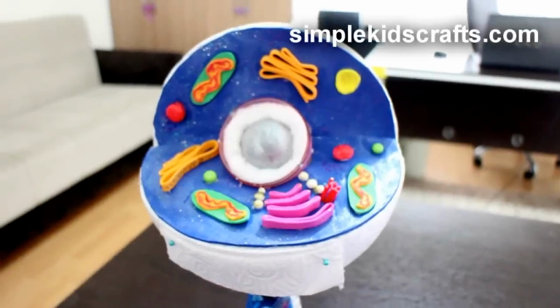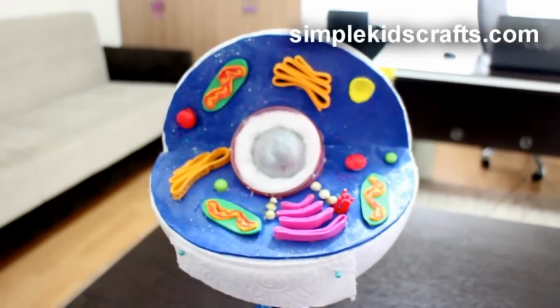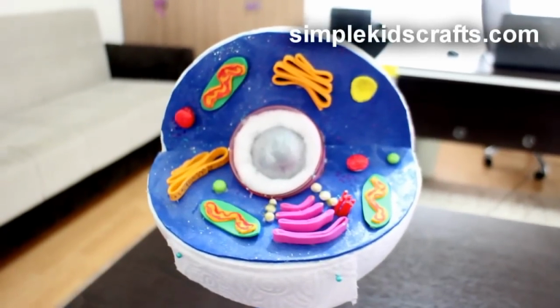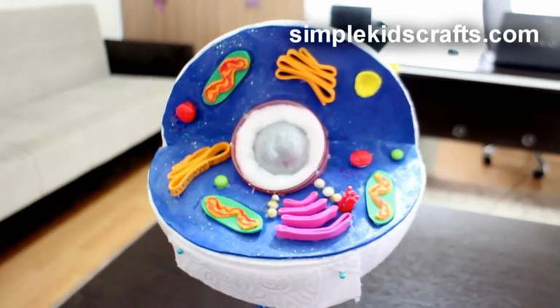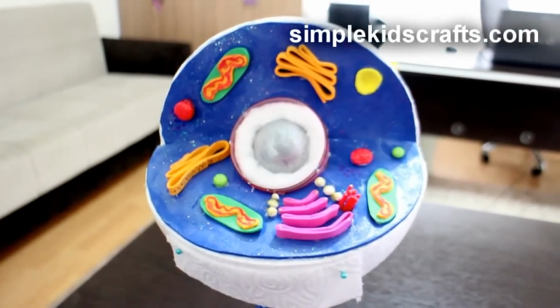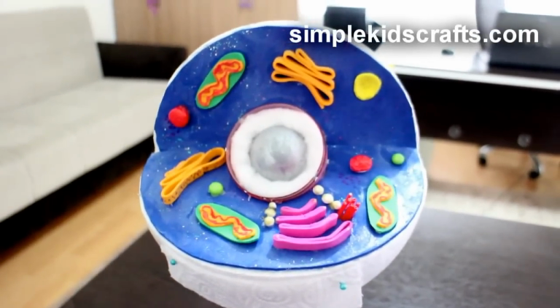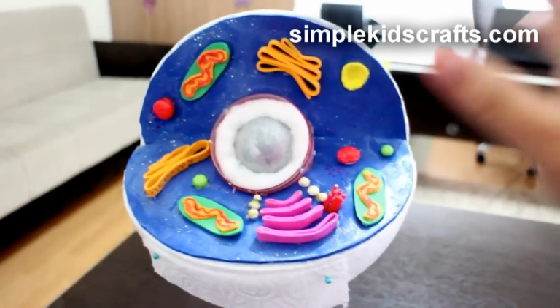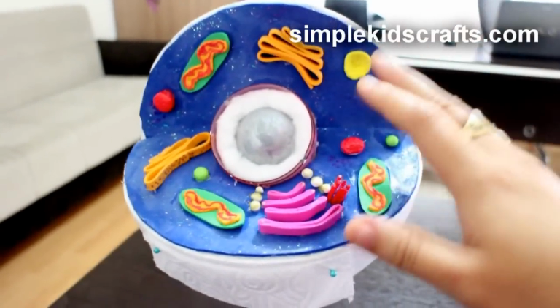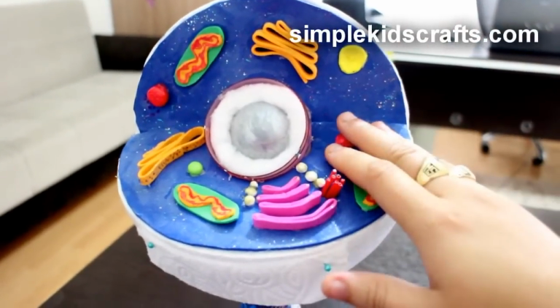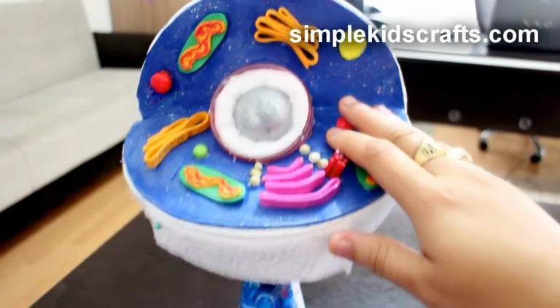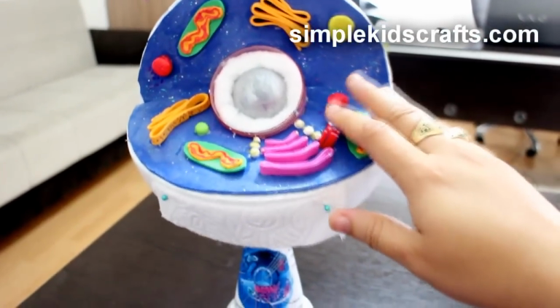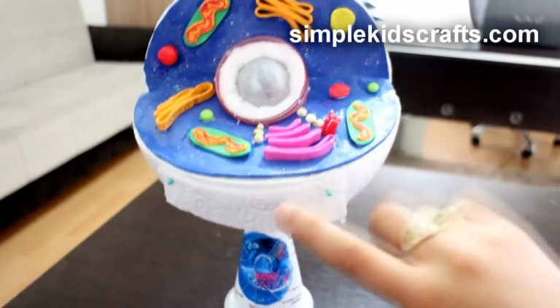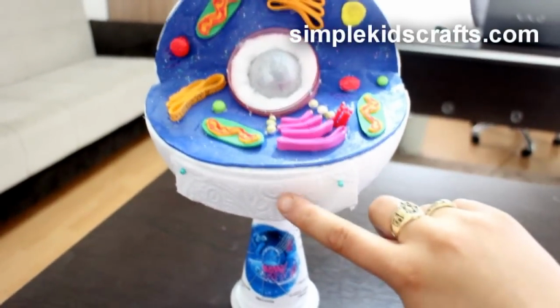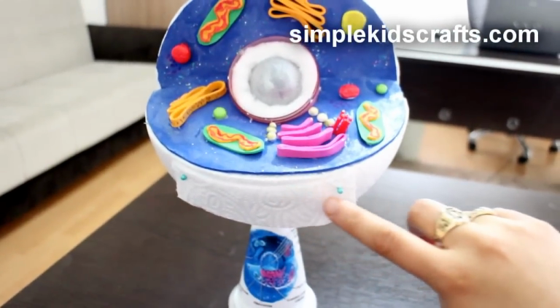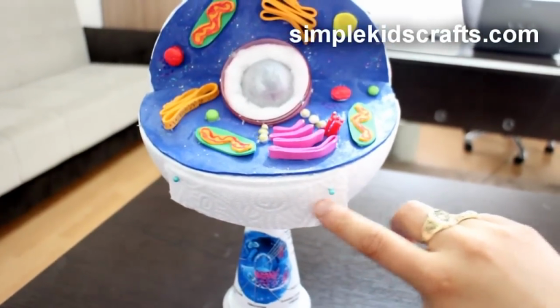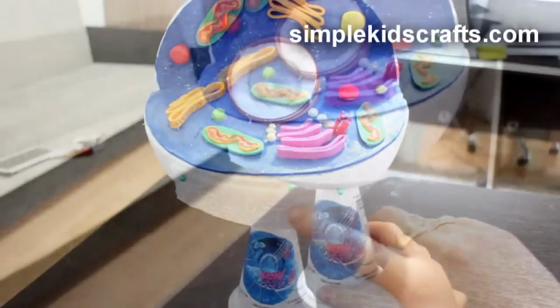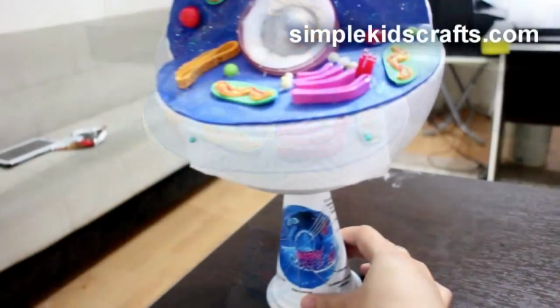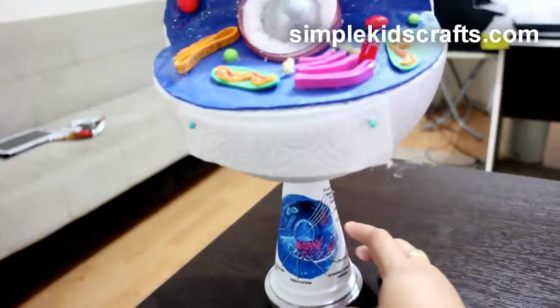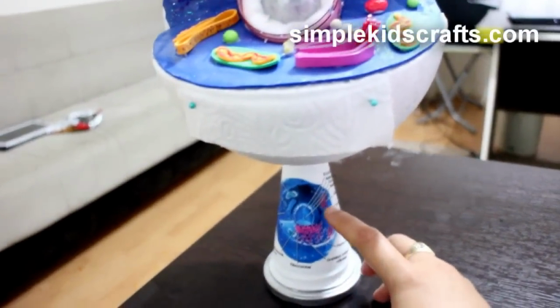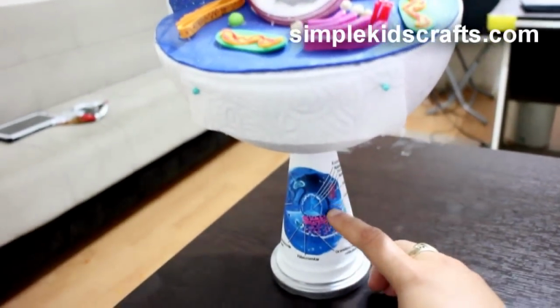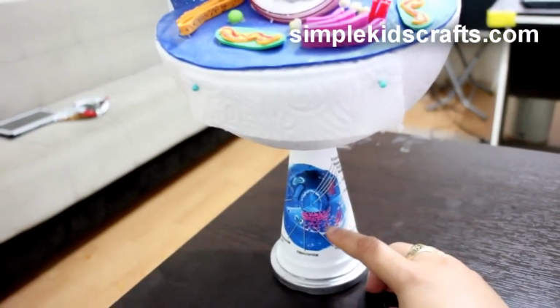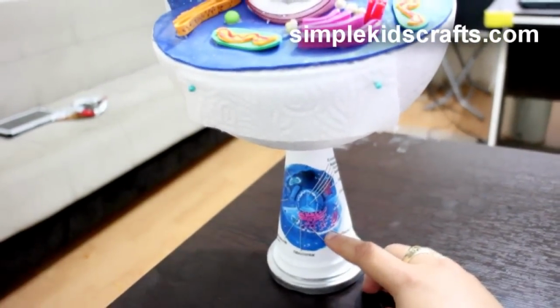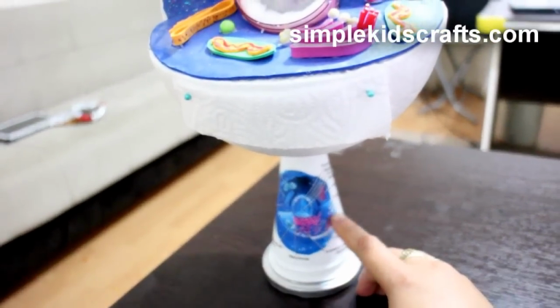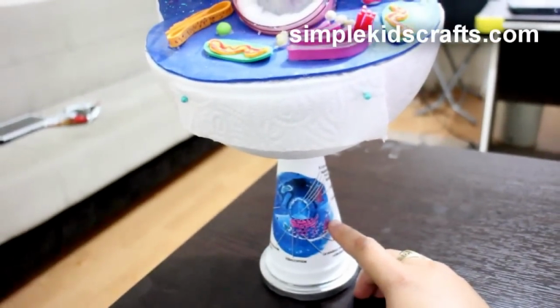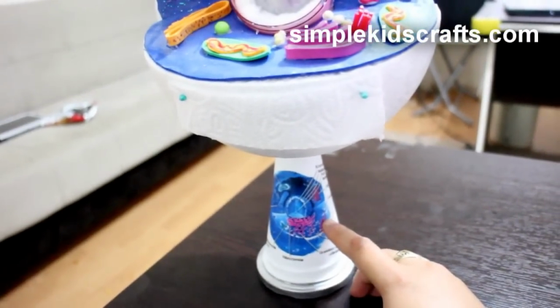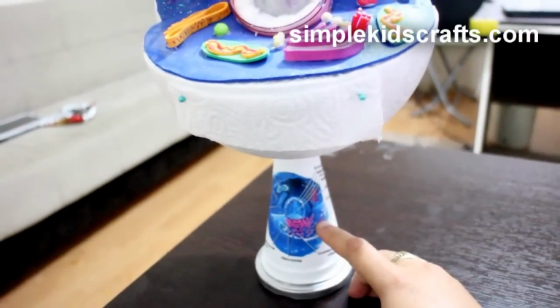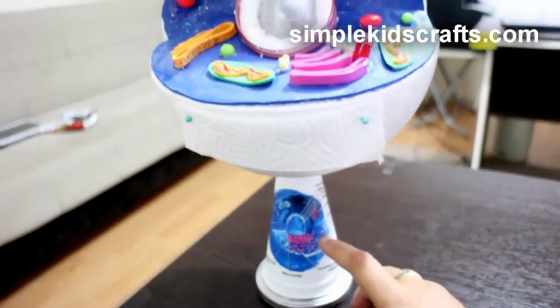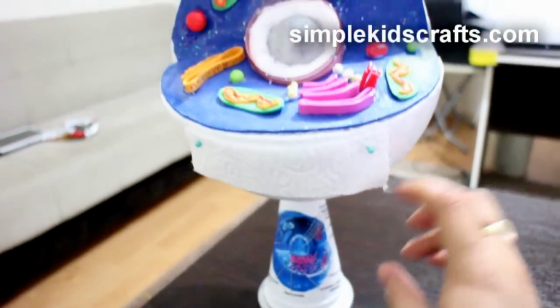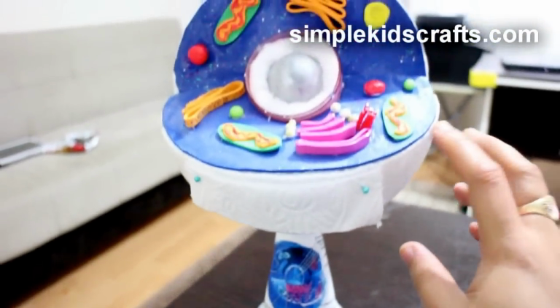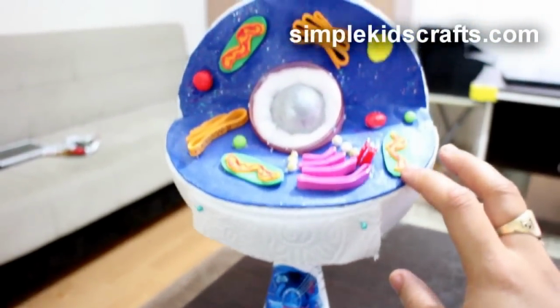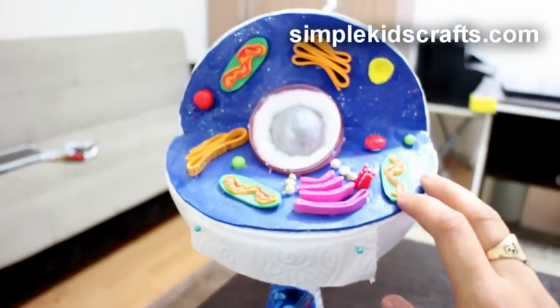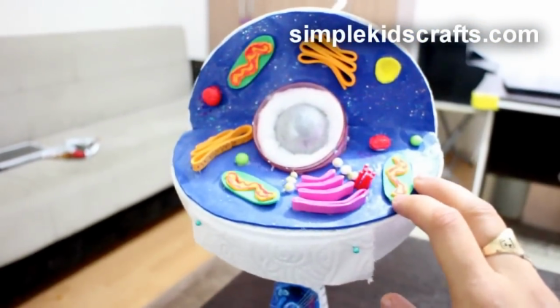Hi guys, so this is not a craft project per se, but it's actually a project that is my son's project for school. He worked on it about two weeks ago and I thought it looks so great I wanted to show it to you.